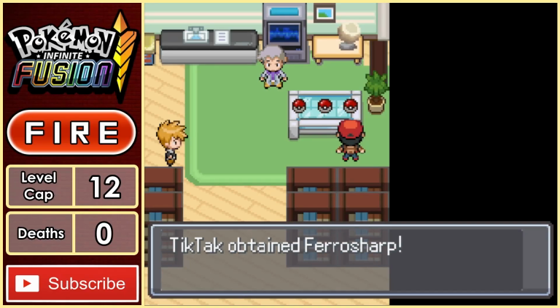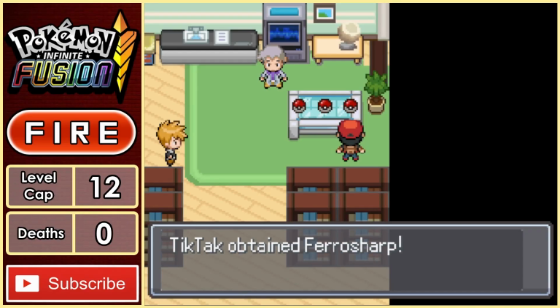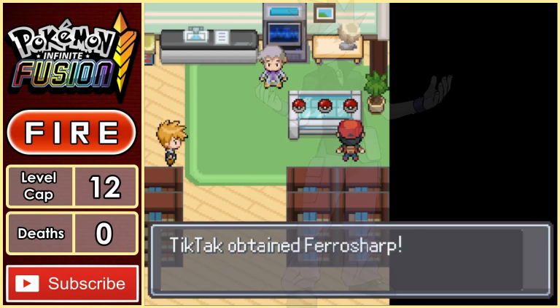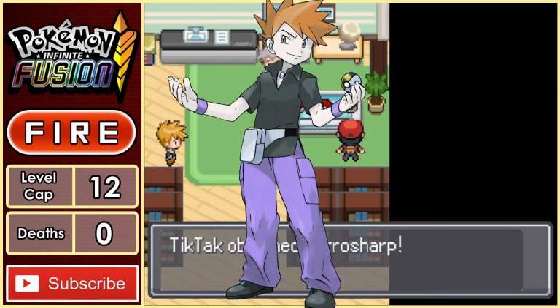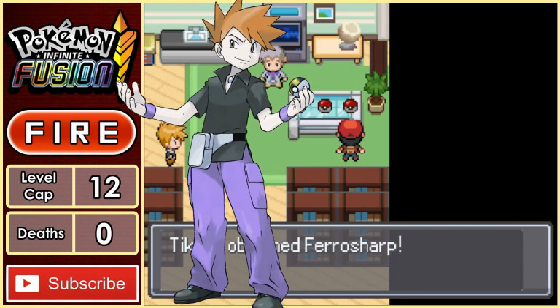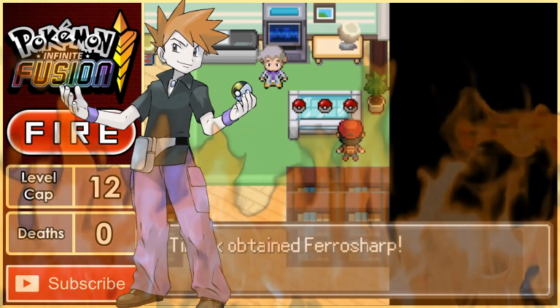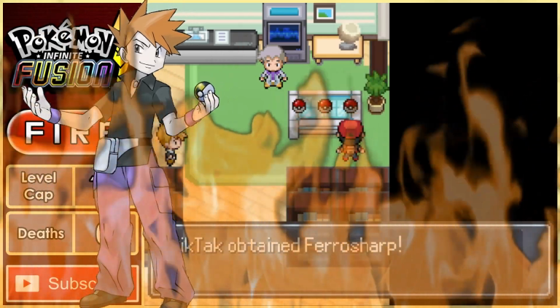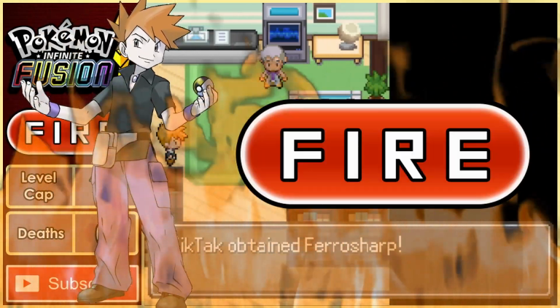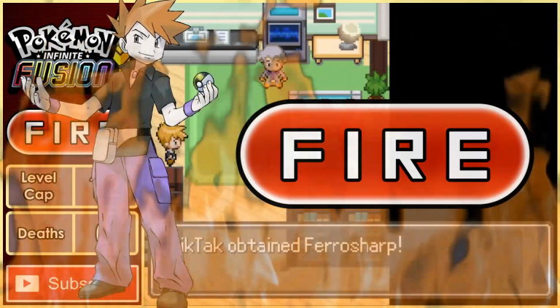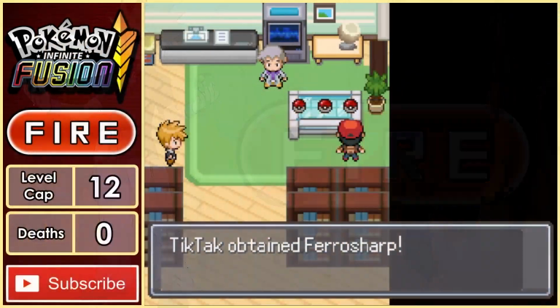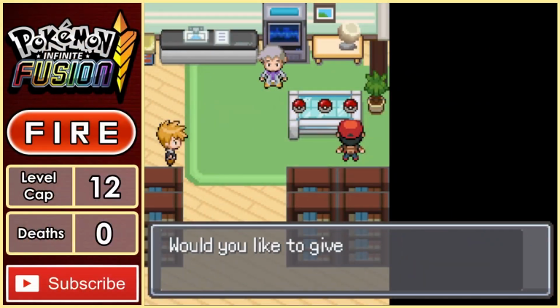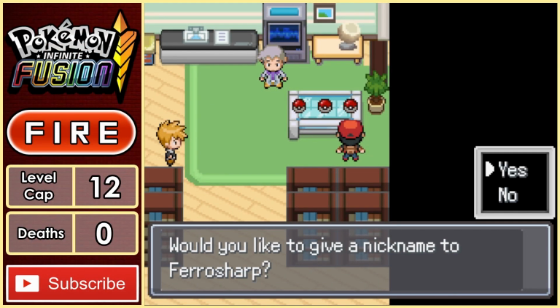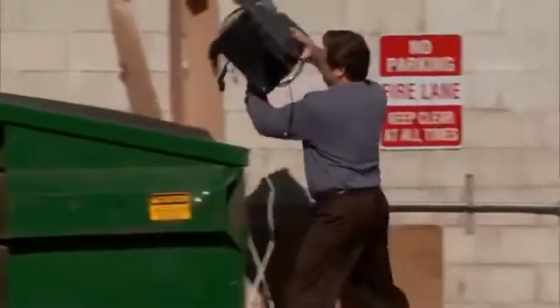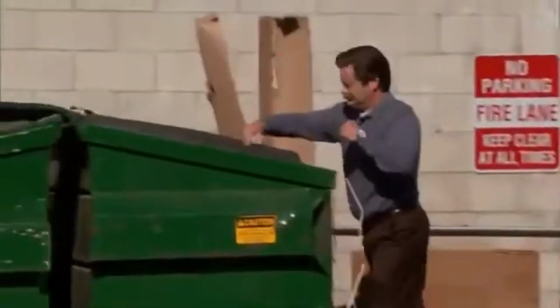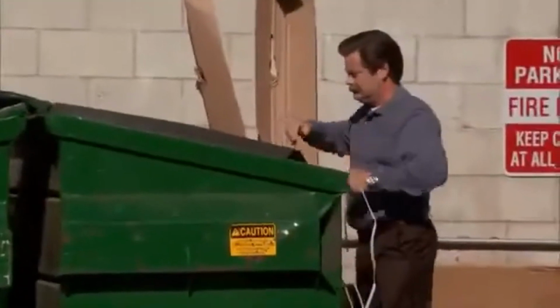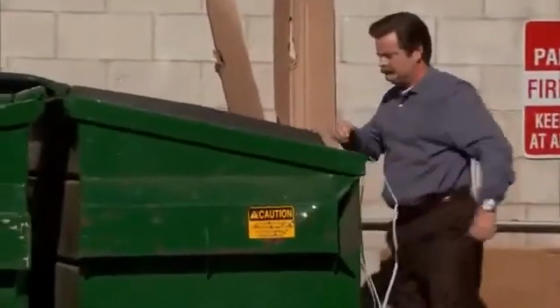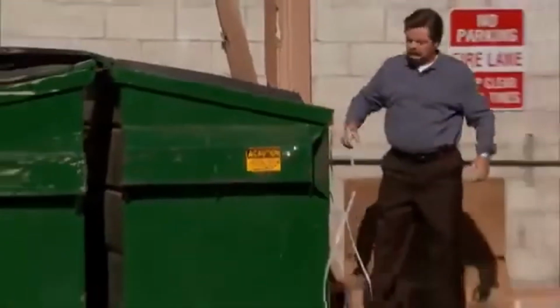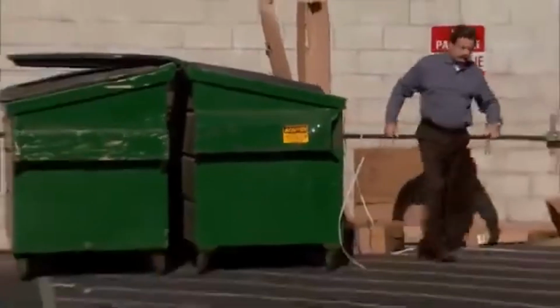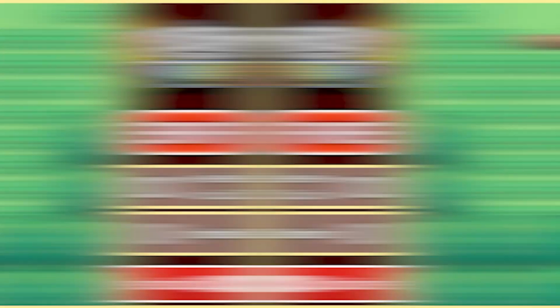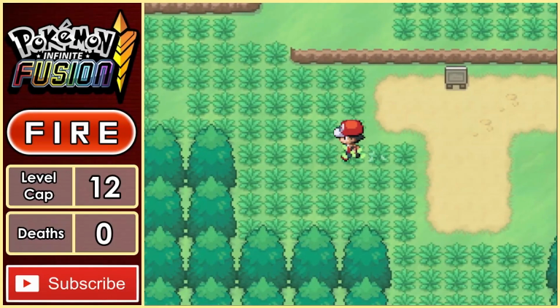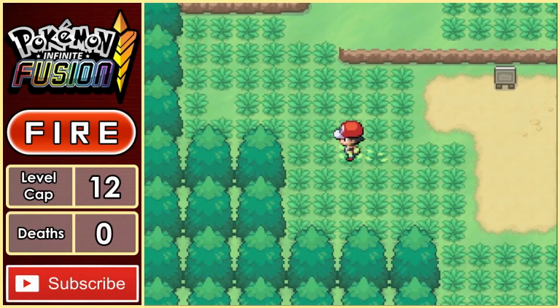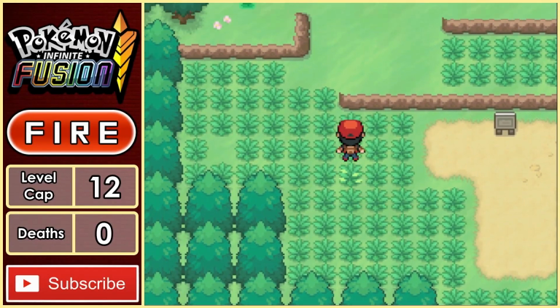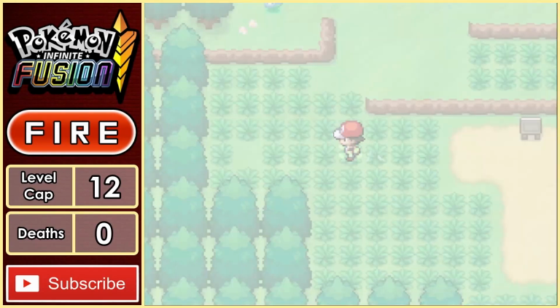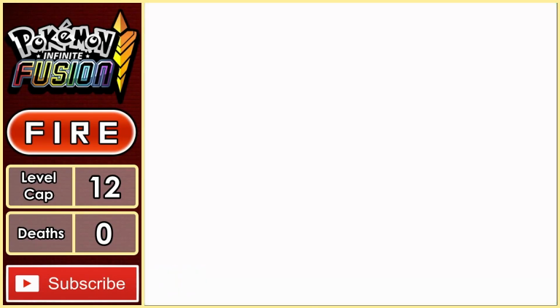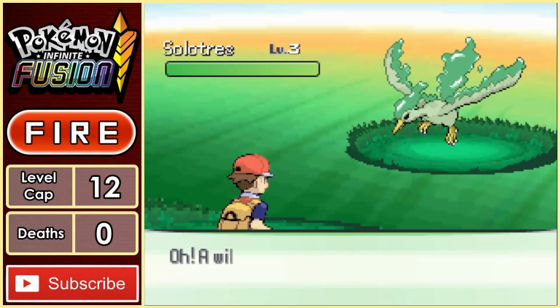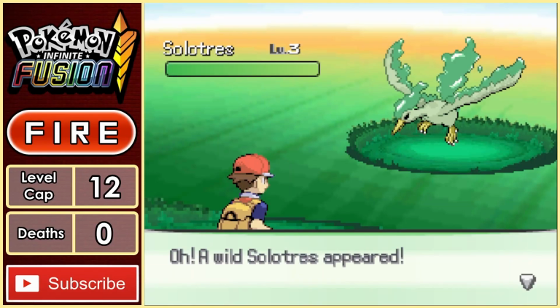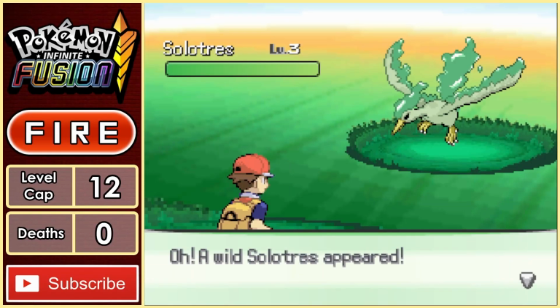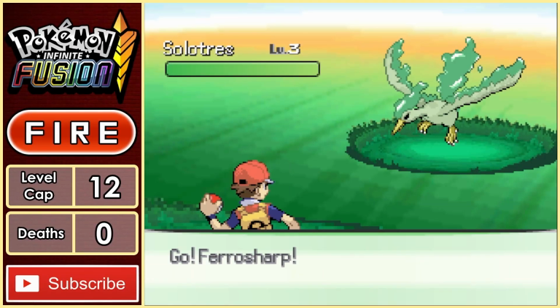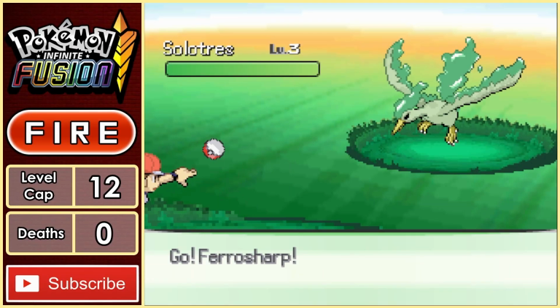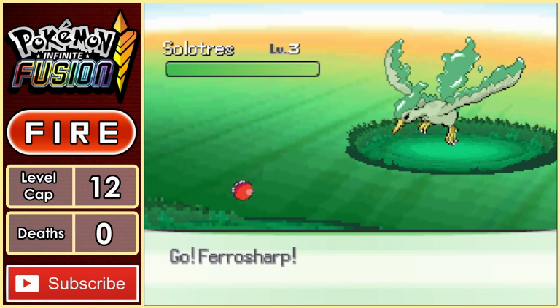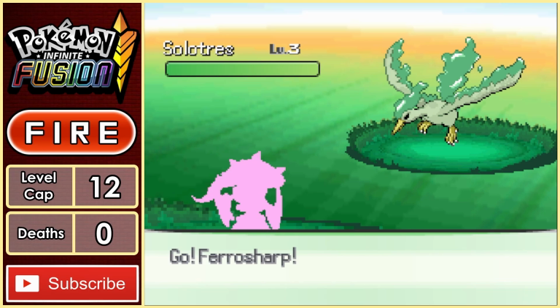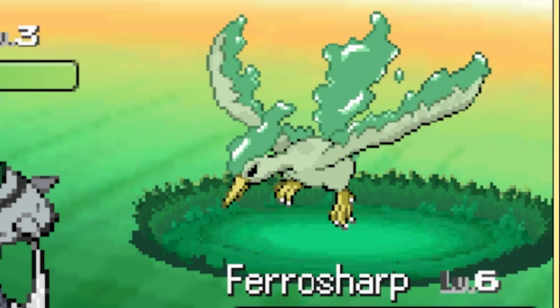Because I didn't want my rival to end up with a Pokemon that's four times weak to Fire, I grabbed the Ferrosharp, but obviously I can't use it as it's not a Fire-type. The first thing we need to do is get our hands on a Fire-type, and after some searching, we come across a Solitress.